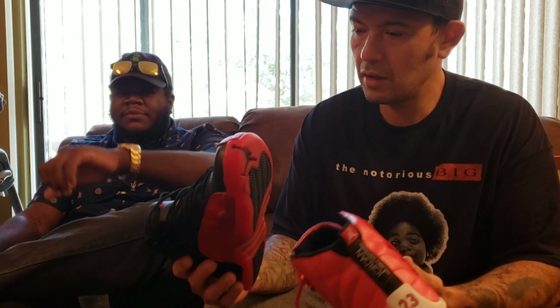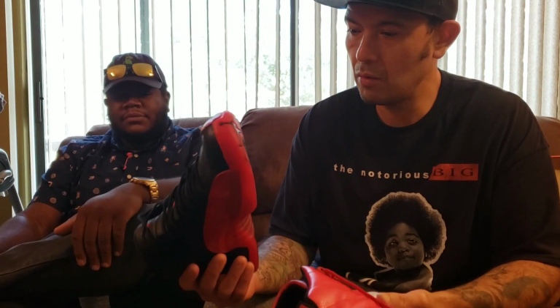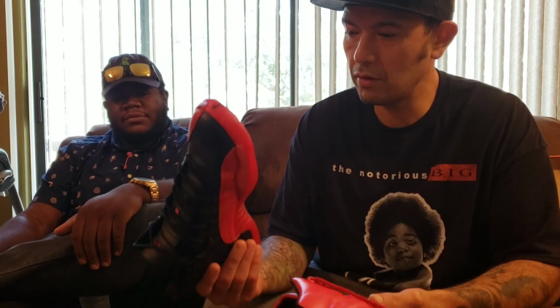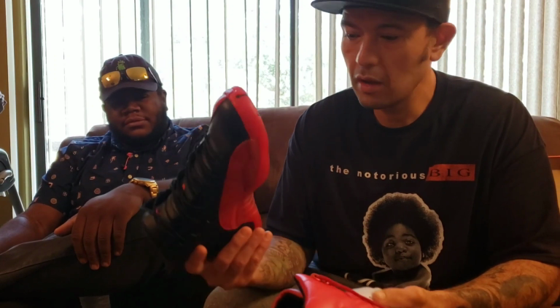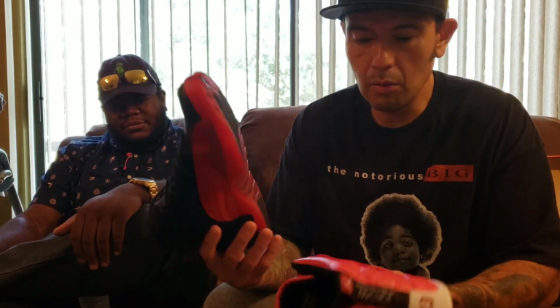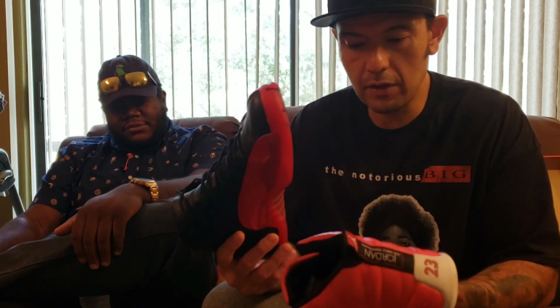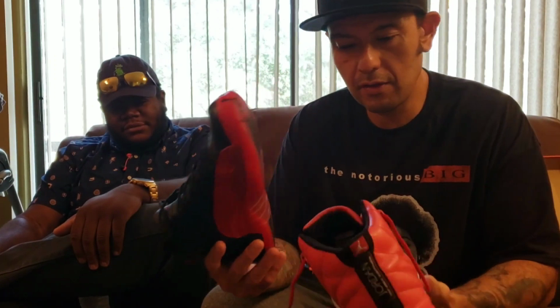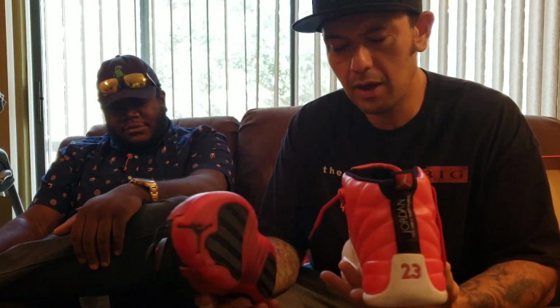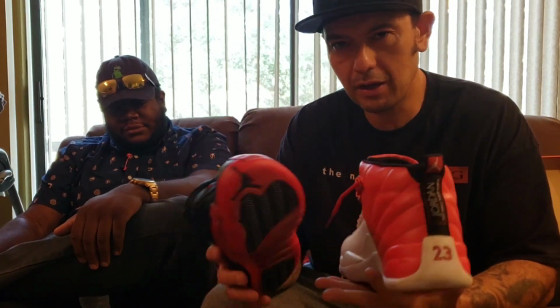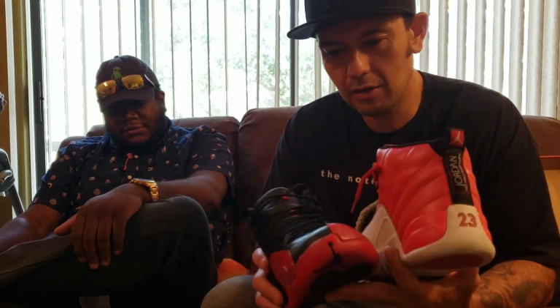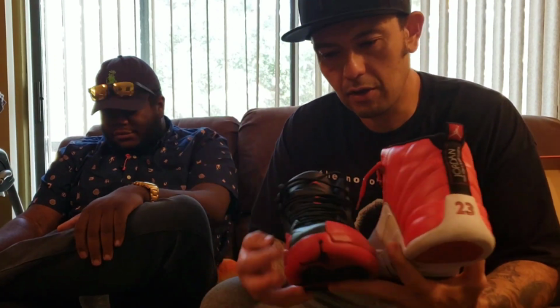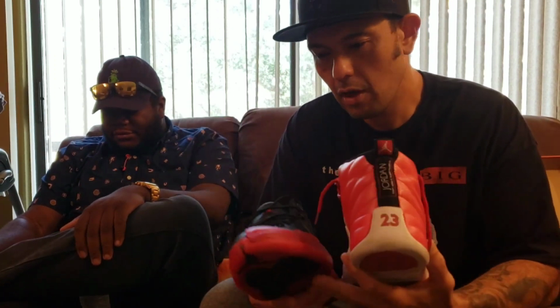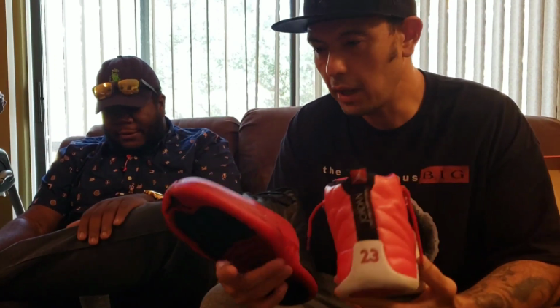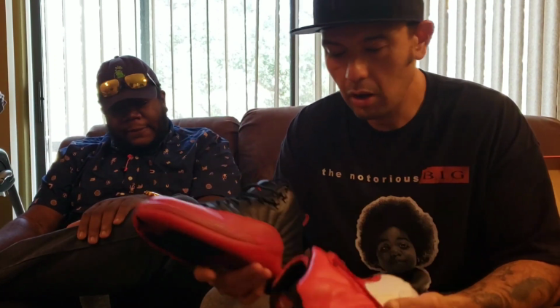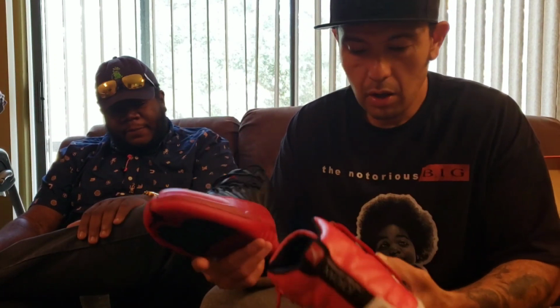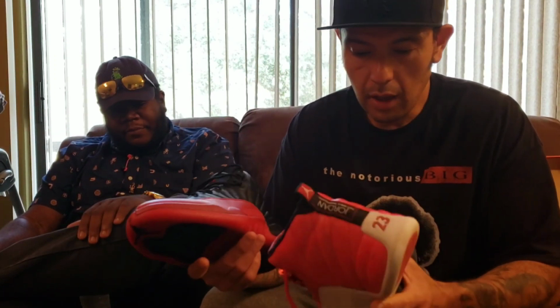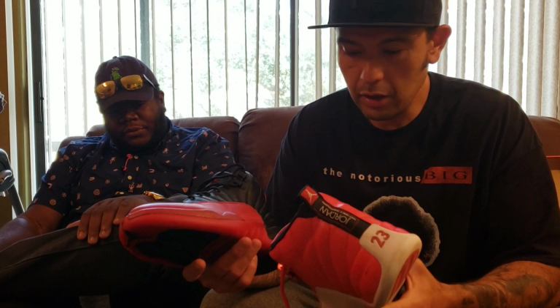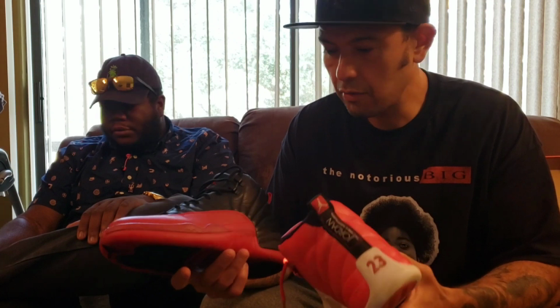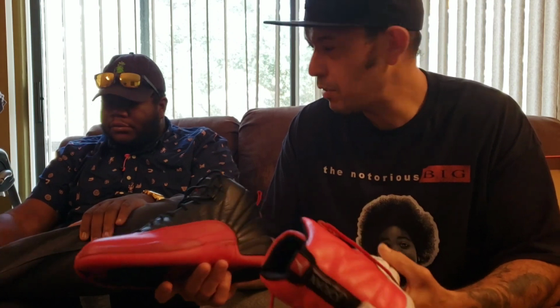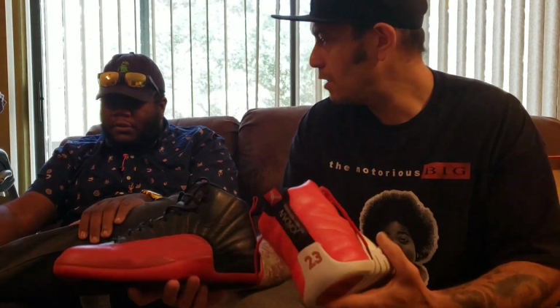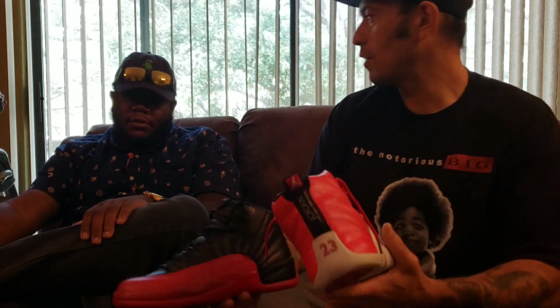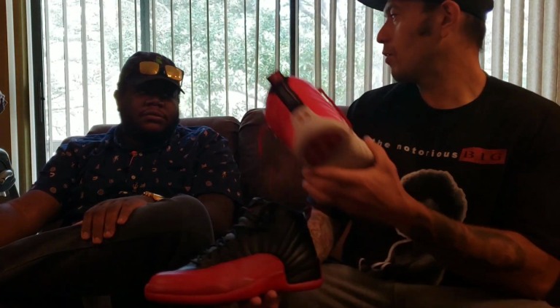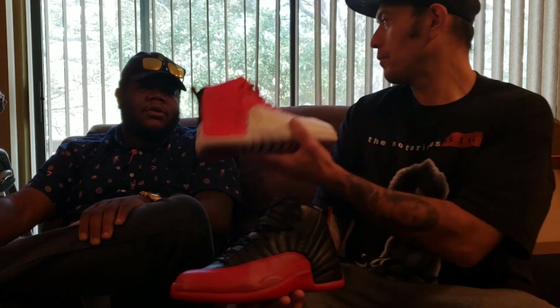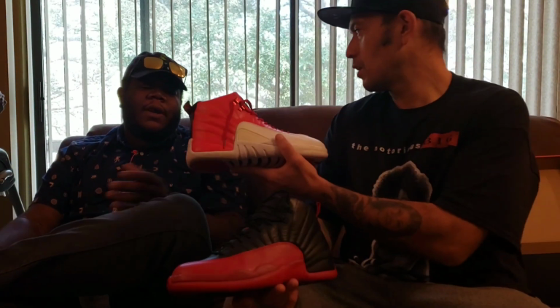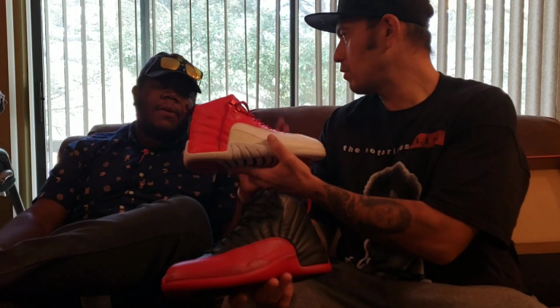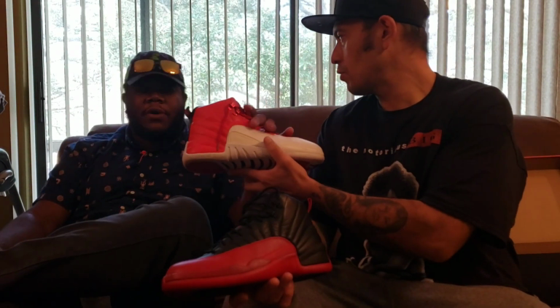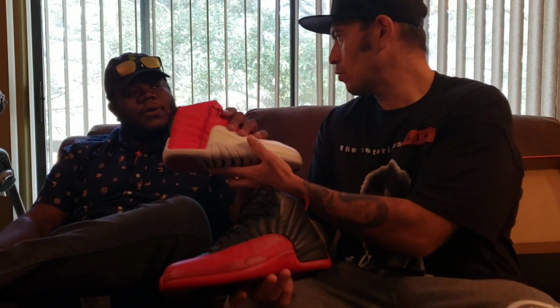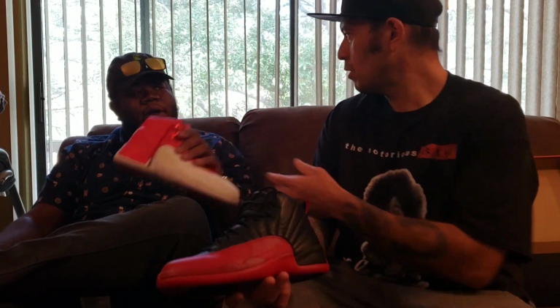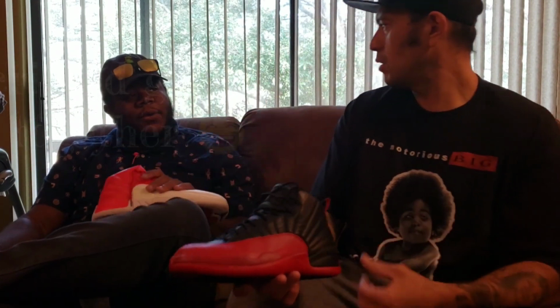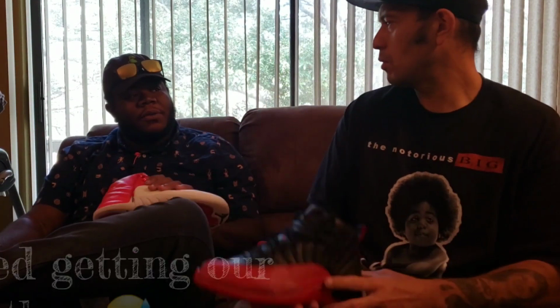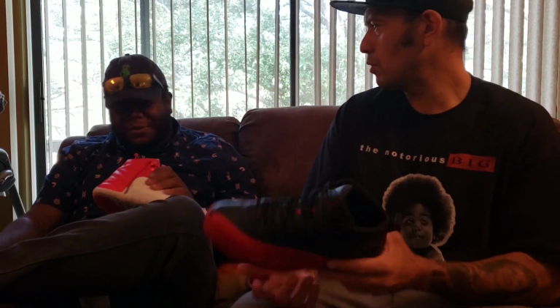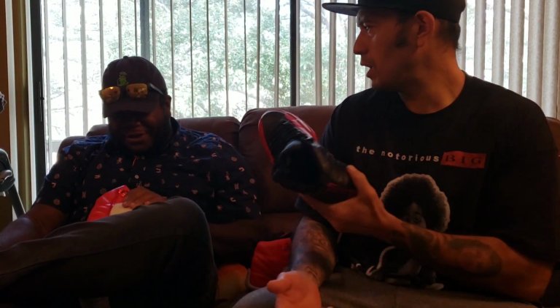He wore these back in '96. We're gonna go over some of the details — can you tell which one's real and which one's fake?